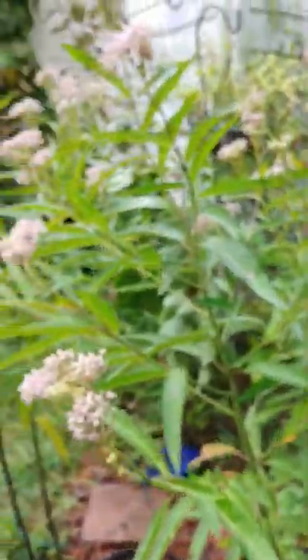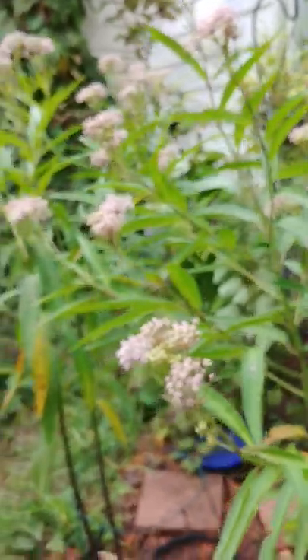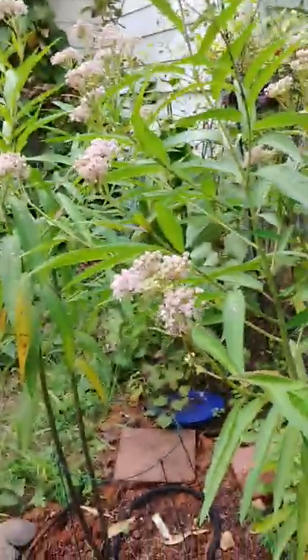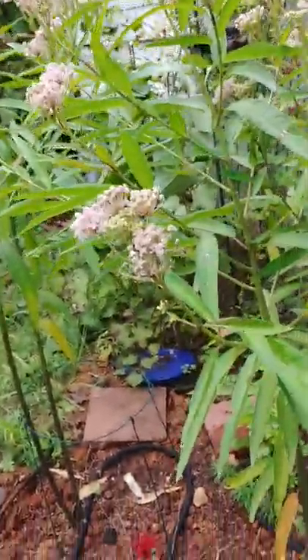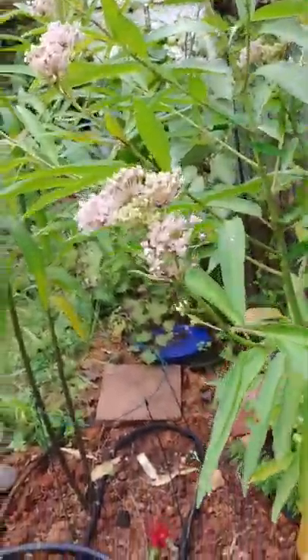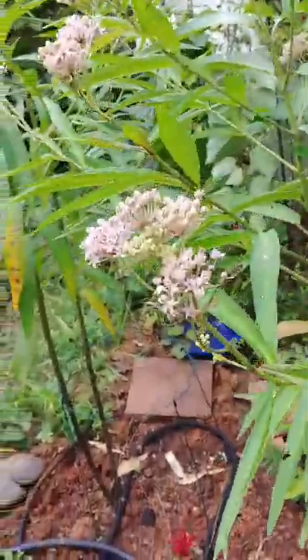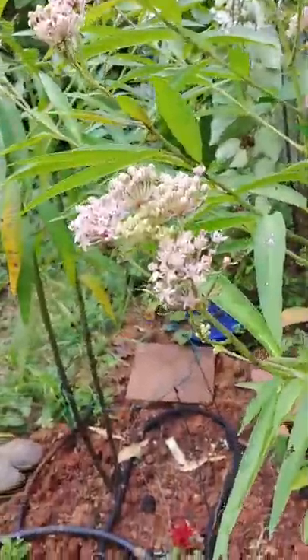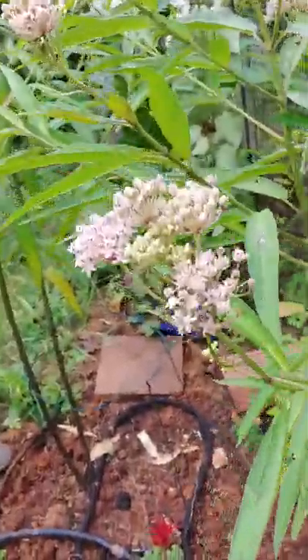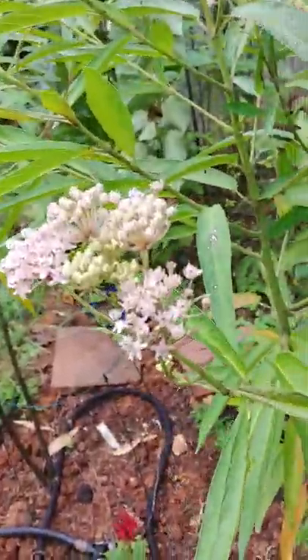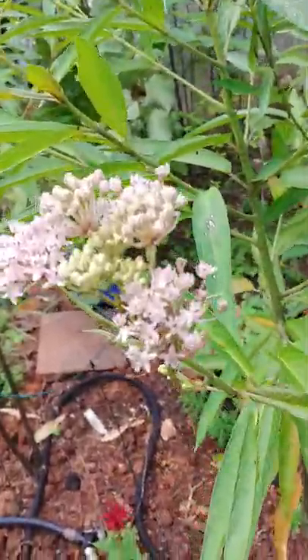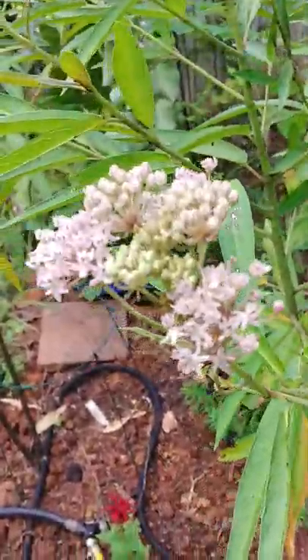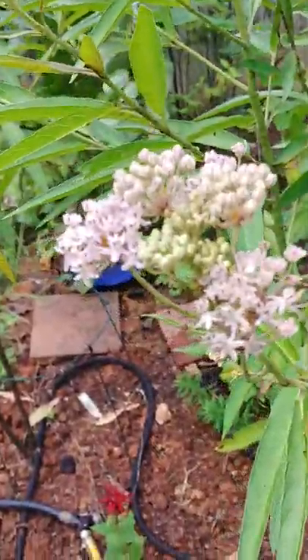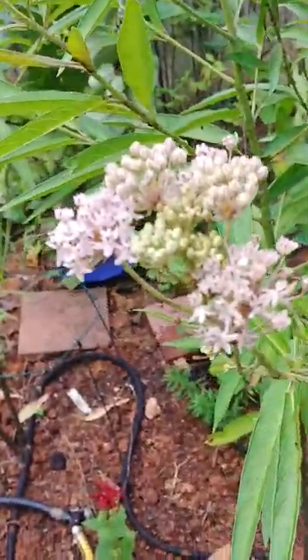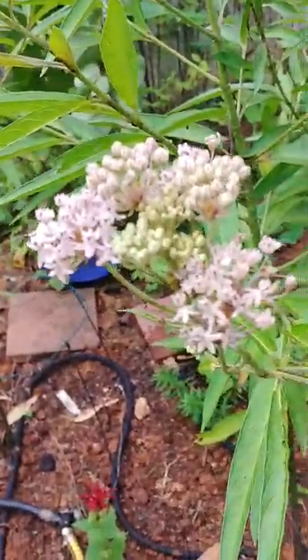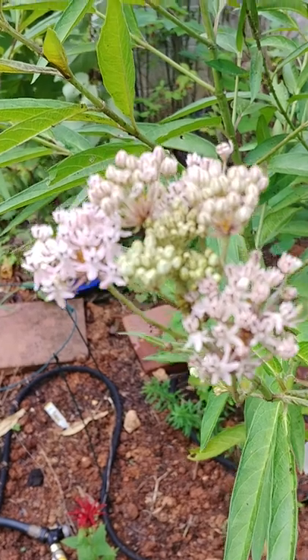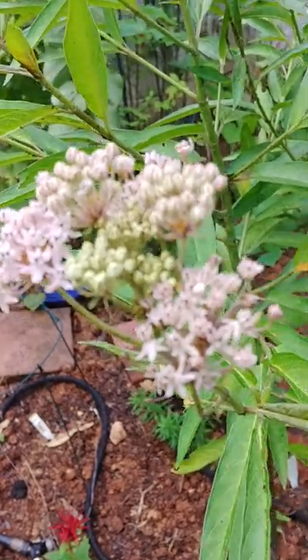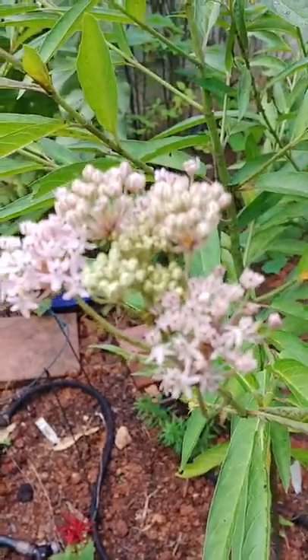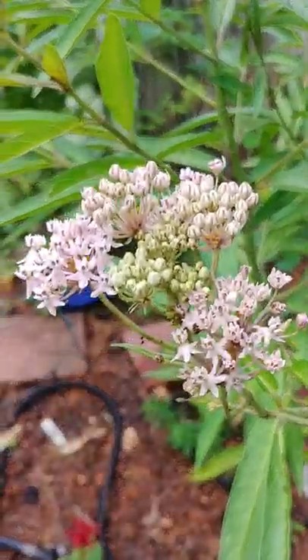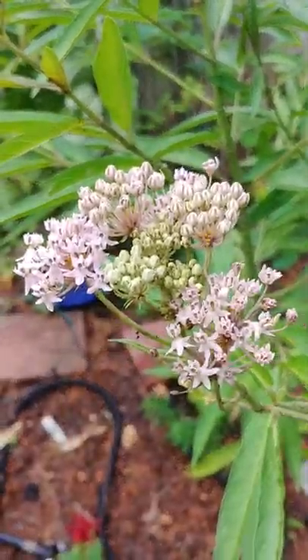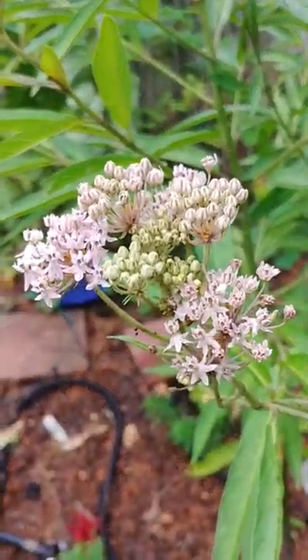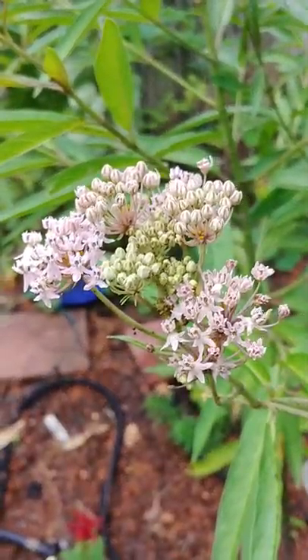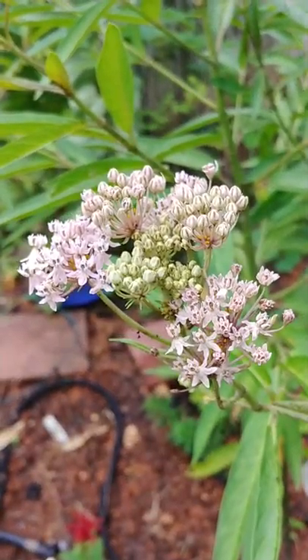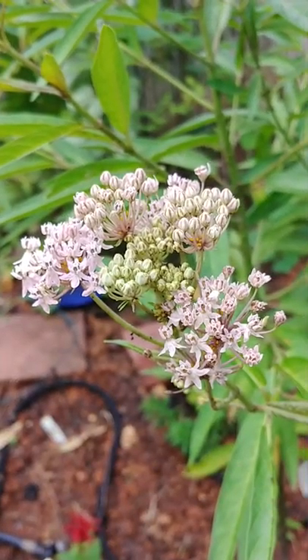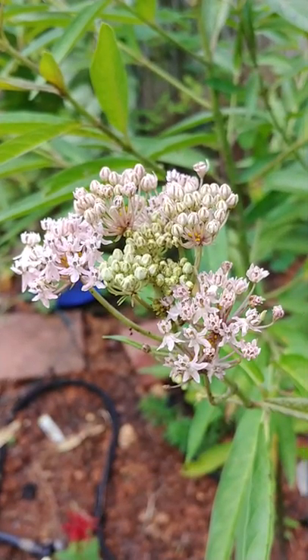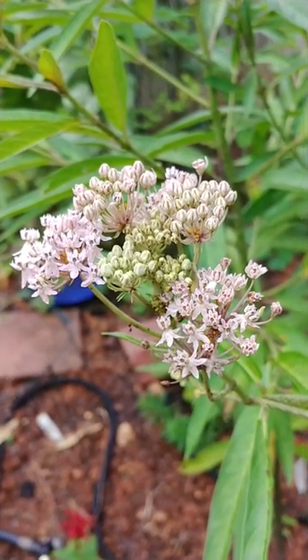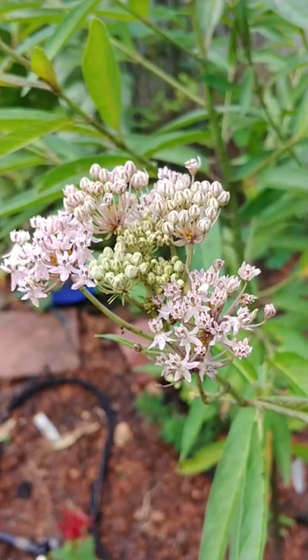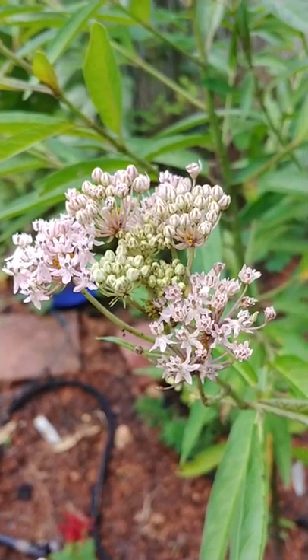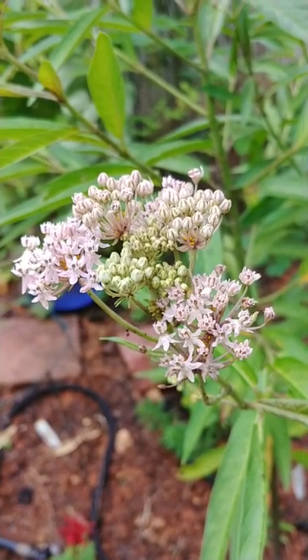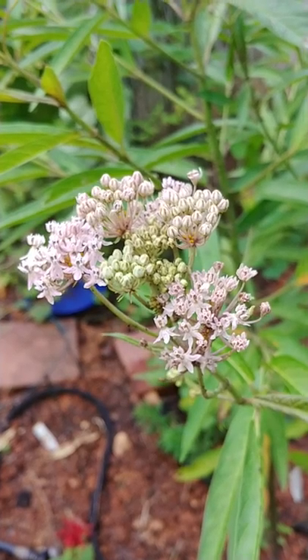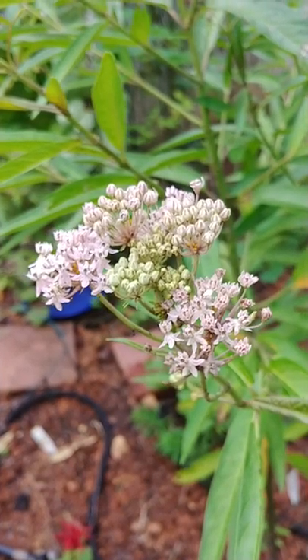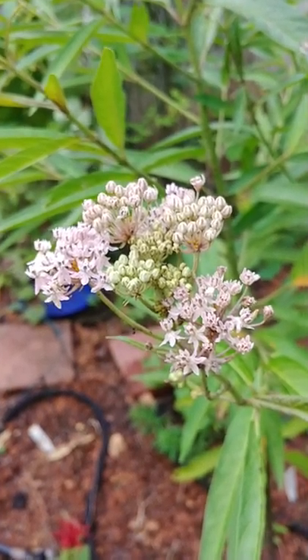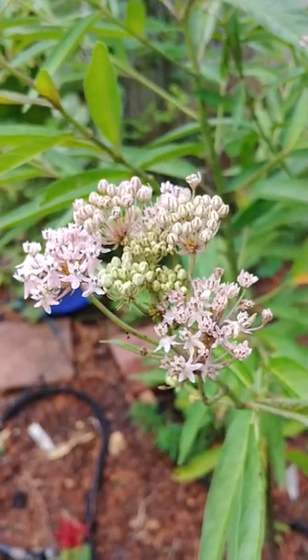We live in East Tennessee. We were debating whether or not to go ahead and tag these — we bought some tags. Here's the real pretty one. But since we found those we're not going to tag them.